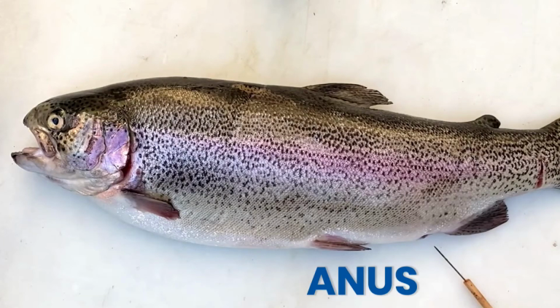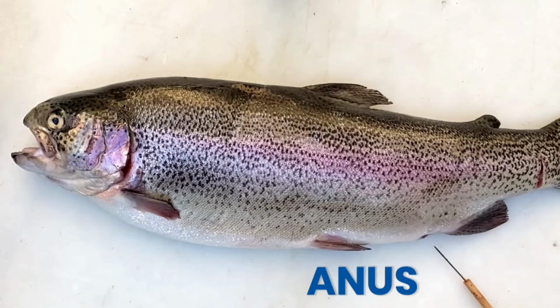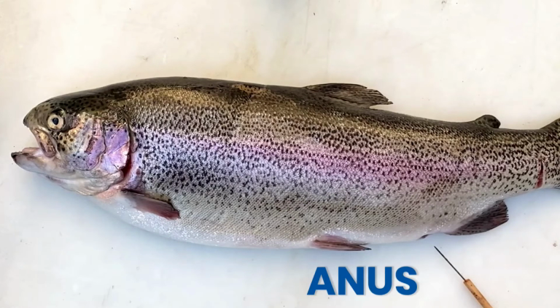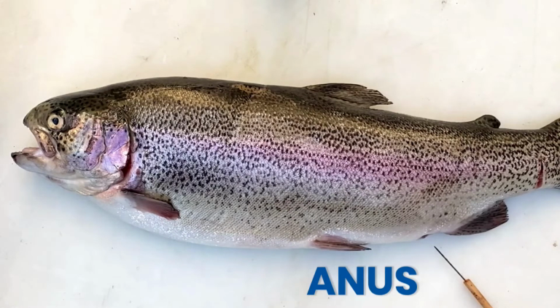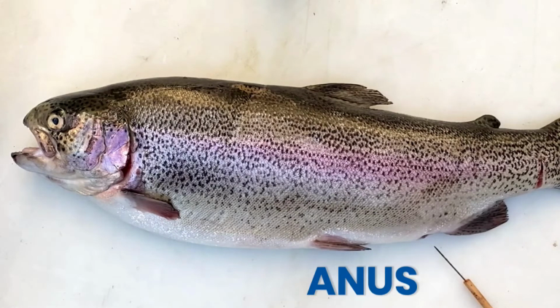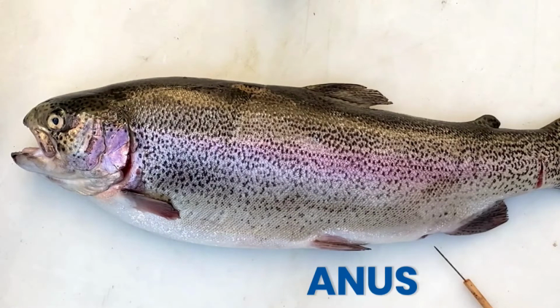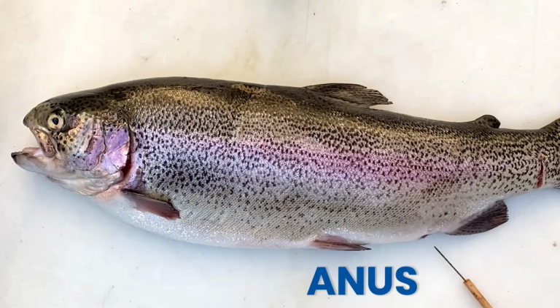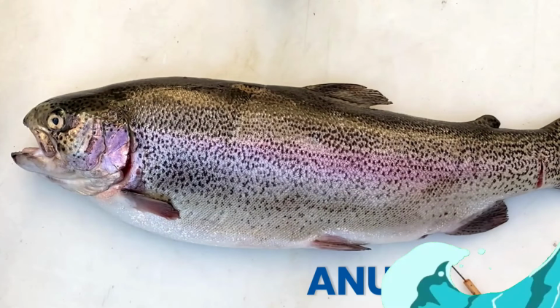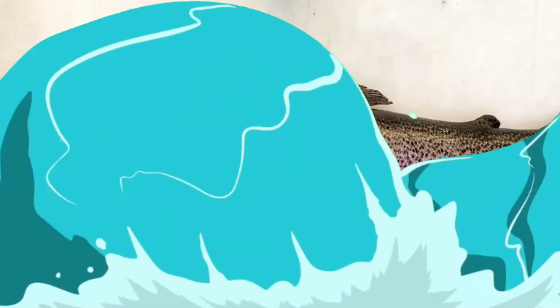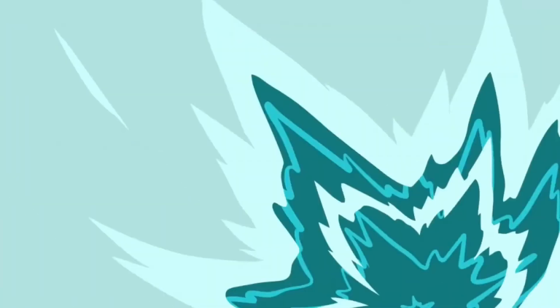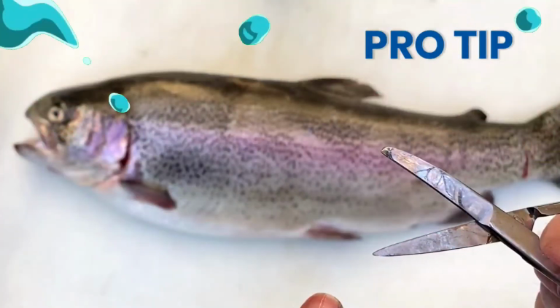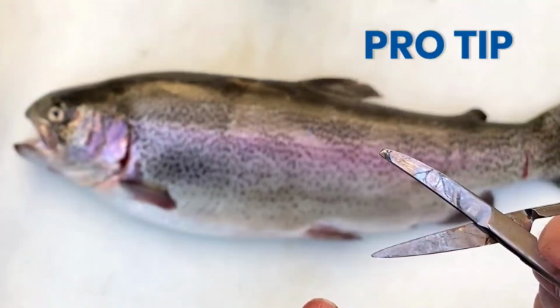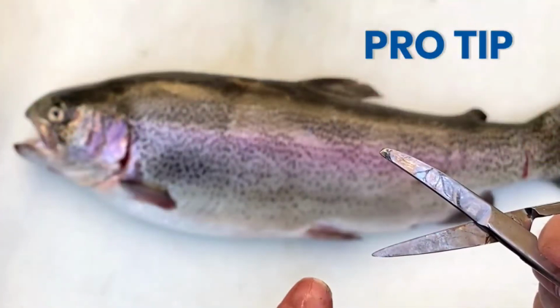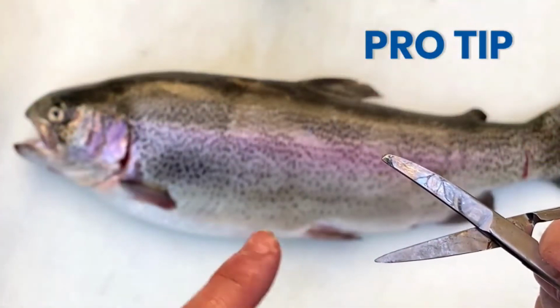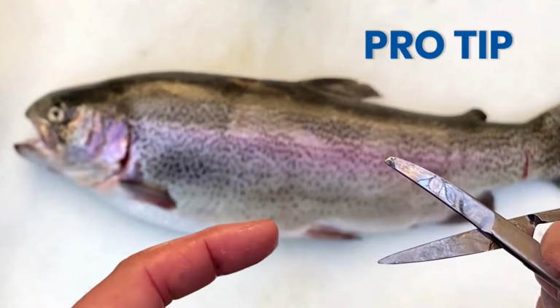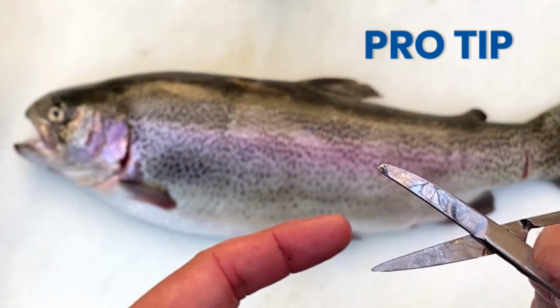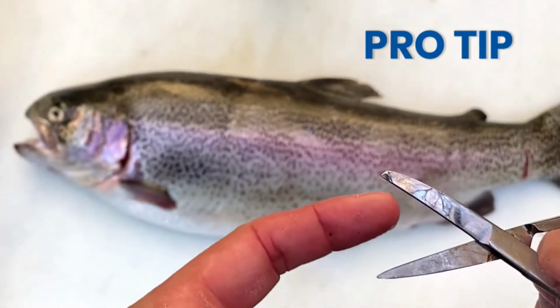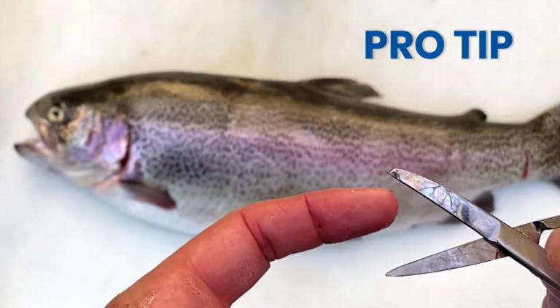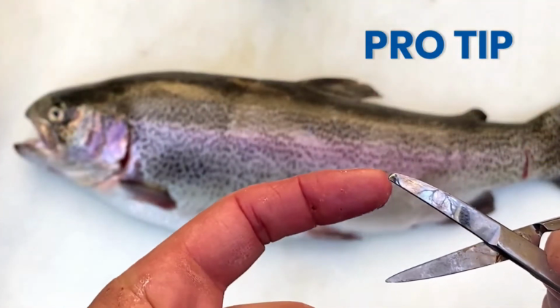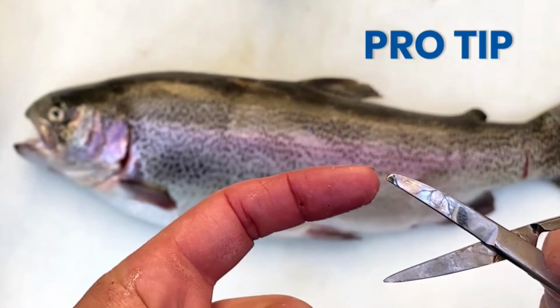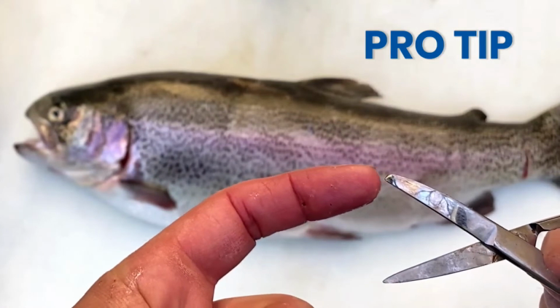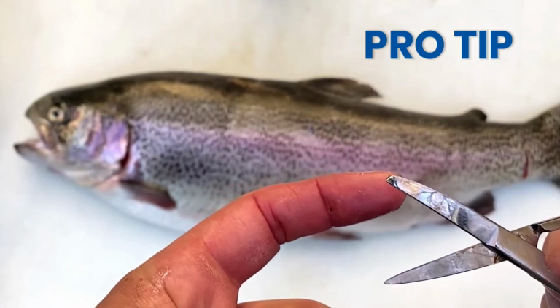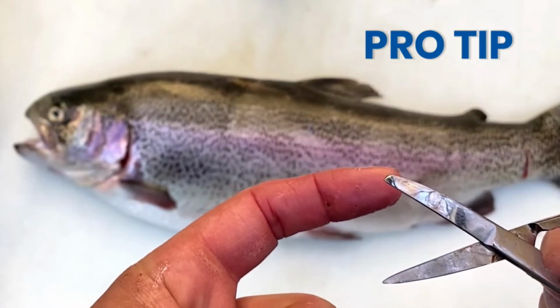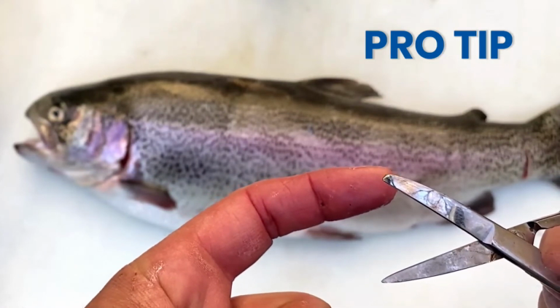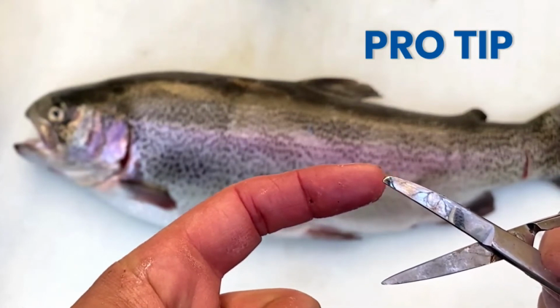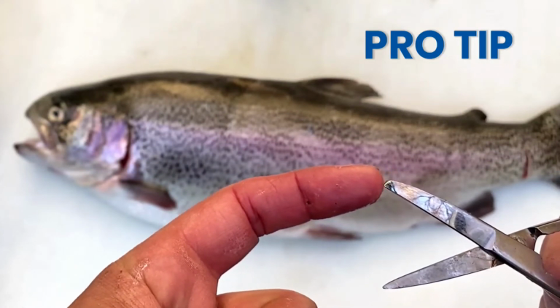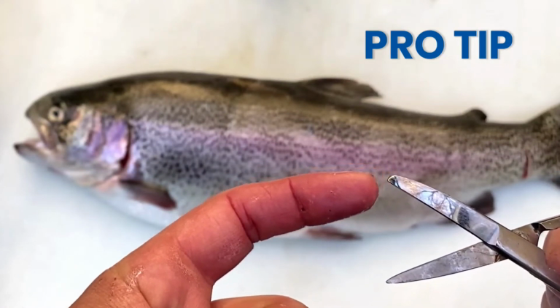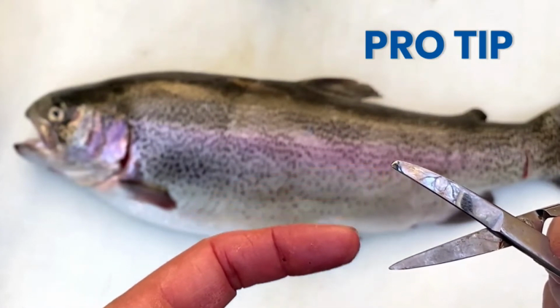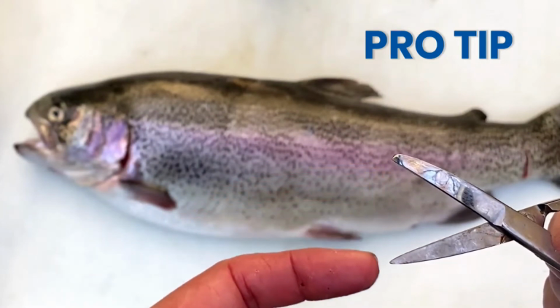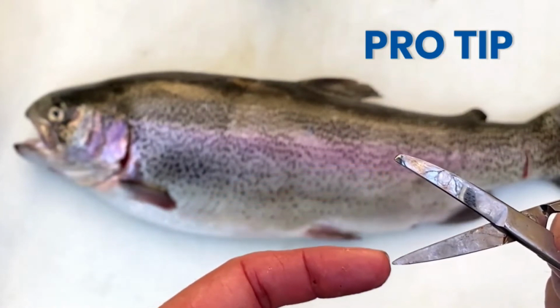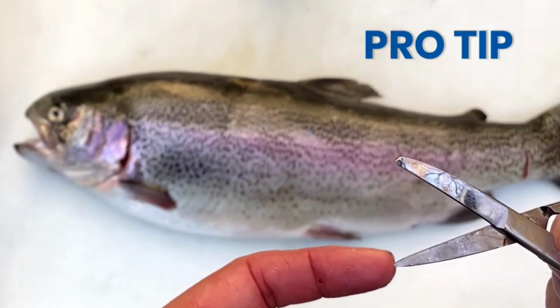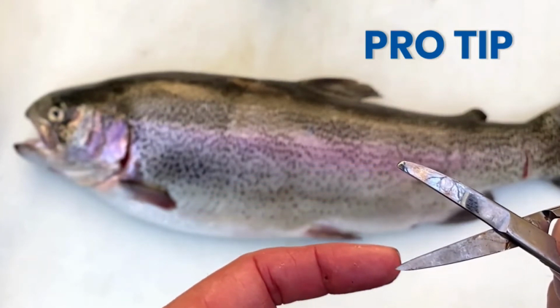For those doing your own fish dissection, here is a pro tip. Be sure to use the blunt edge of the scissors when cutting into the body cavity to prevent organ damage.